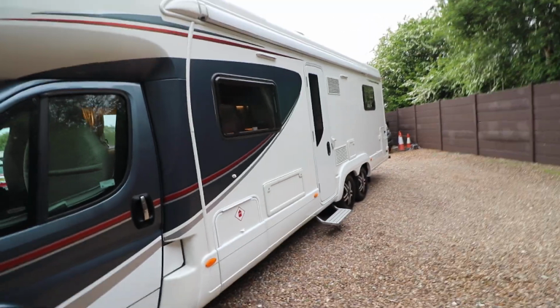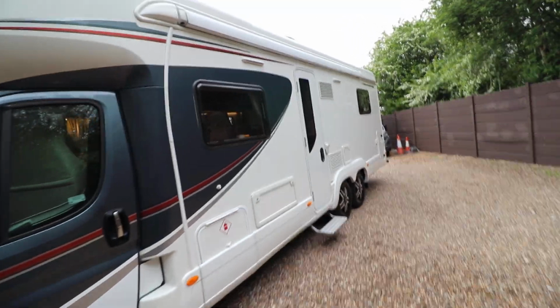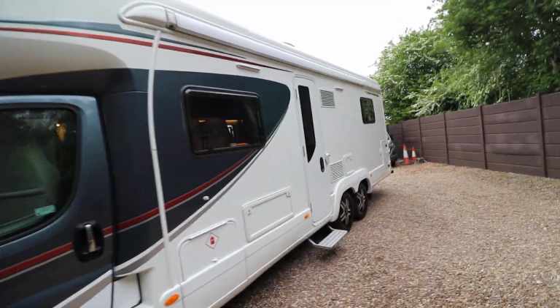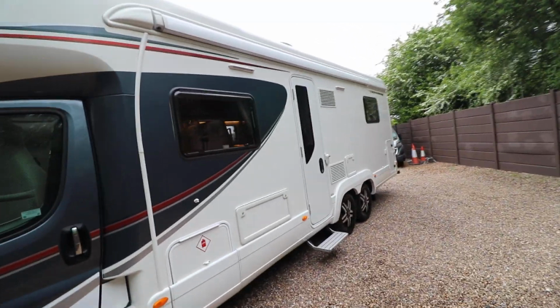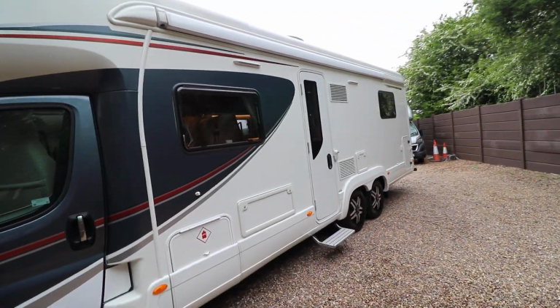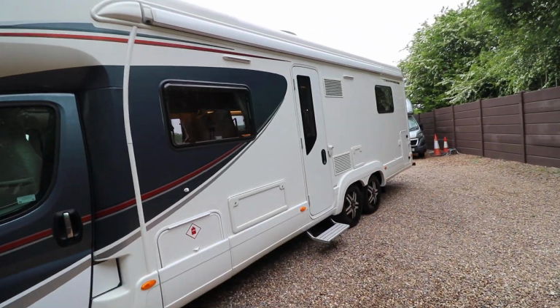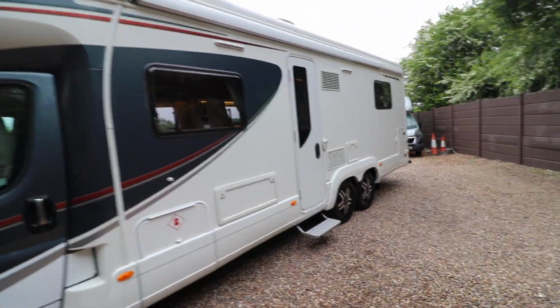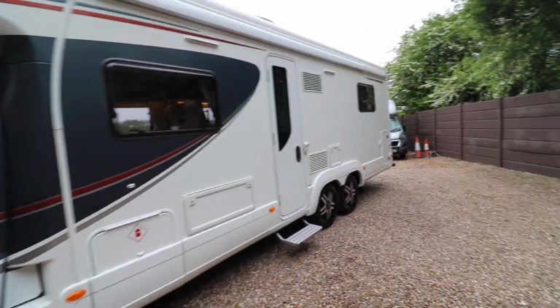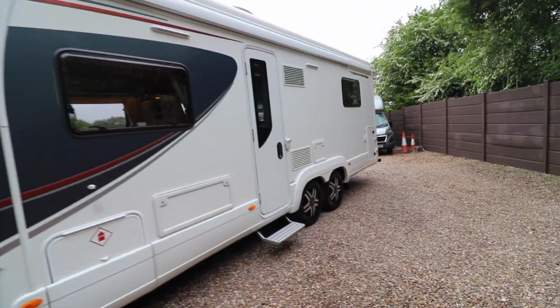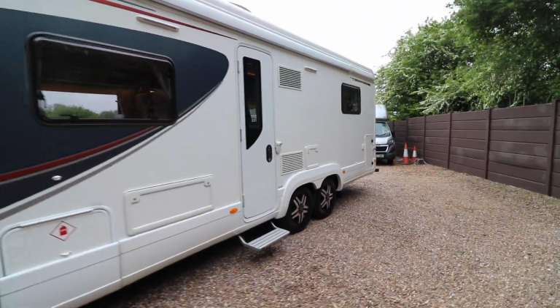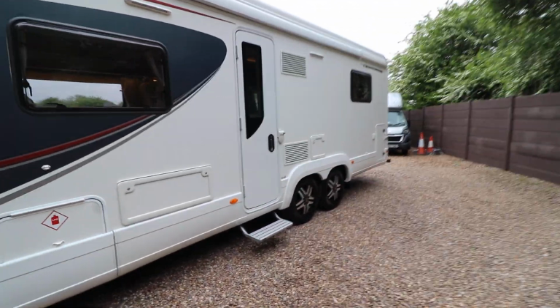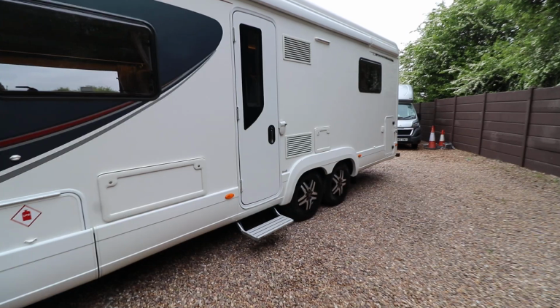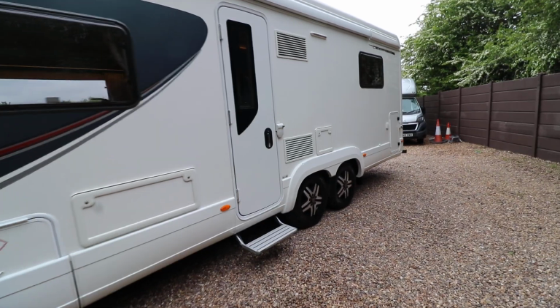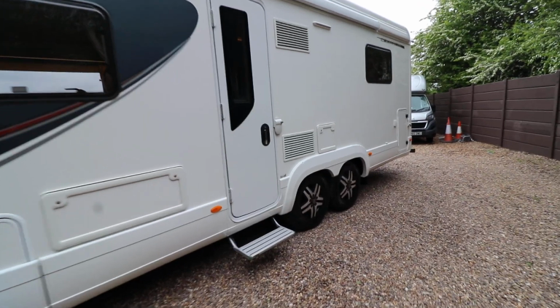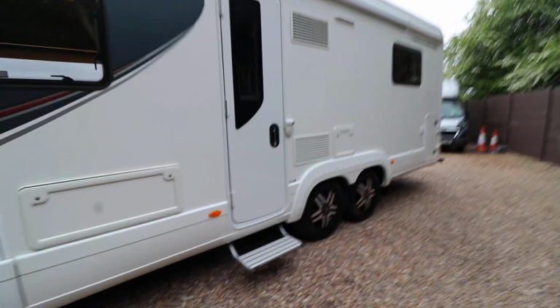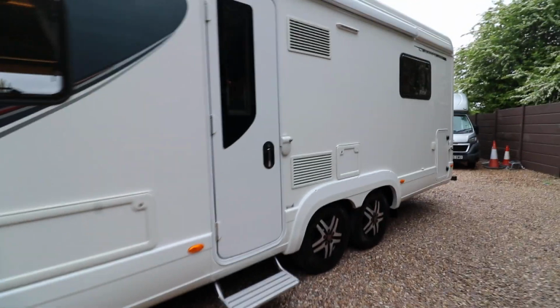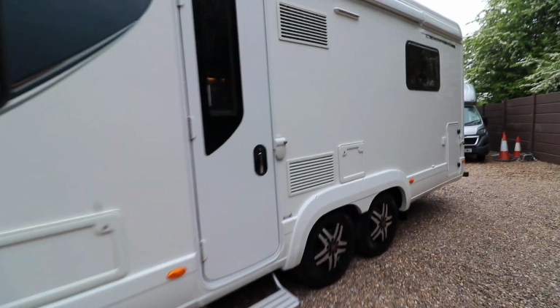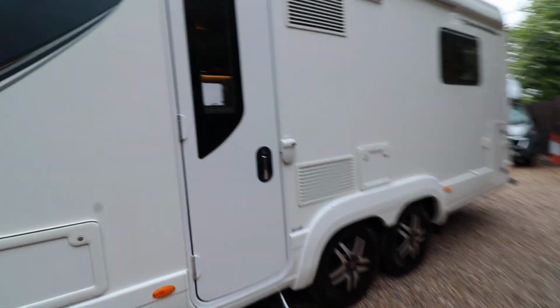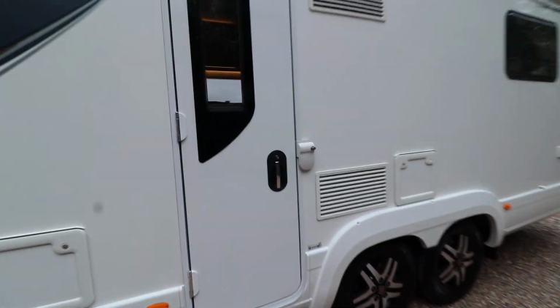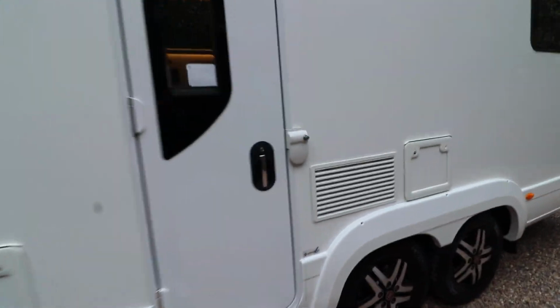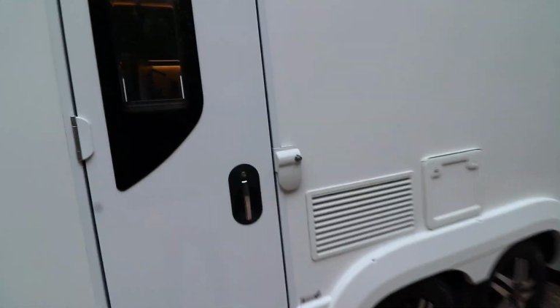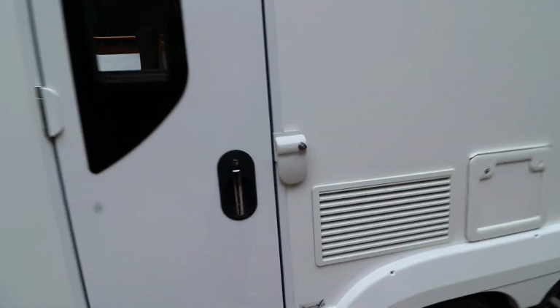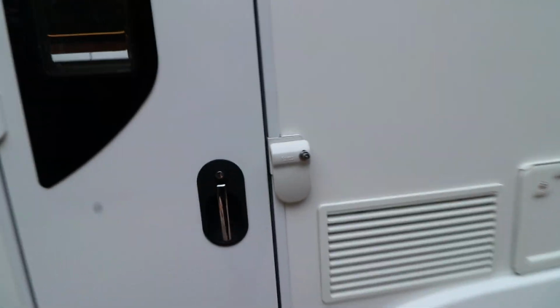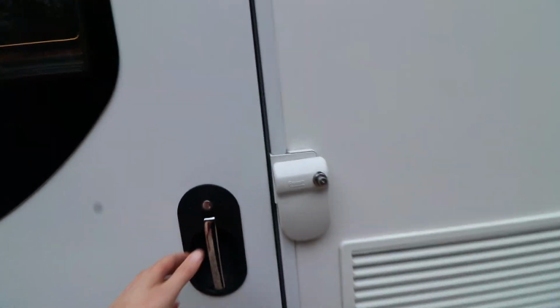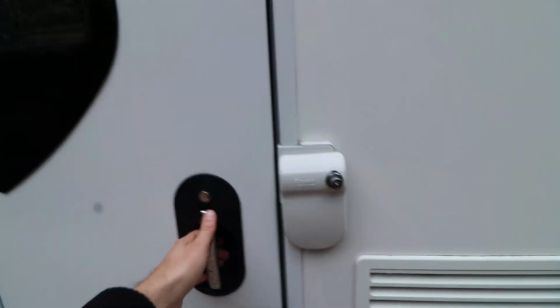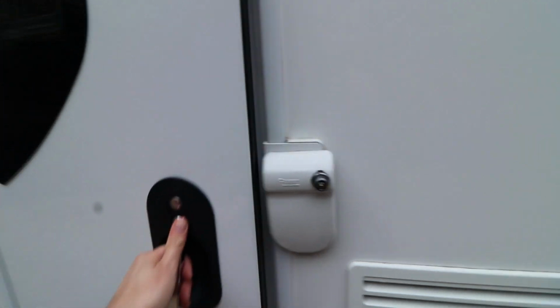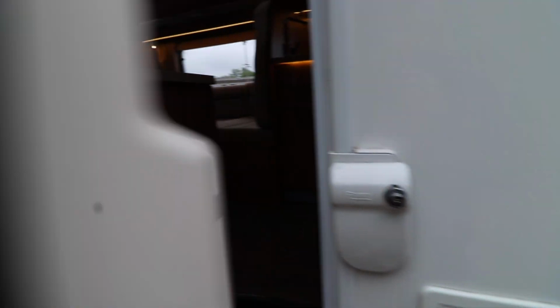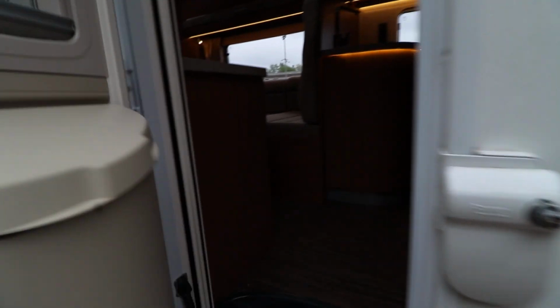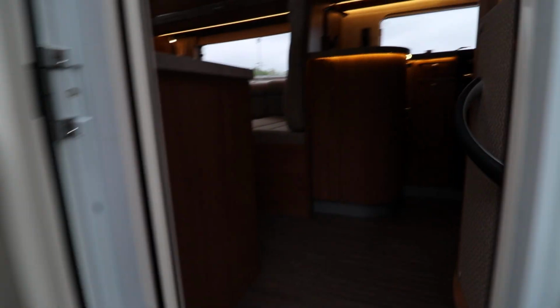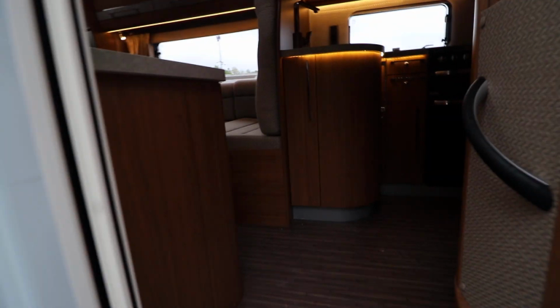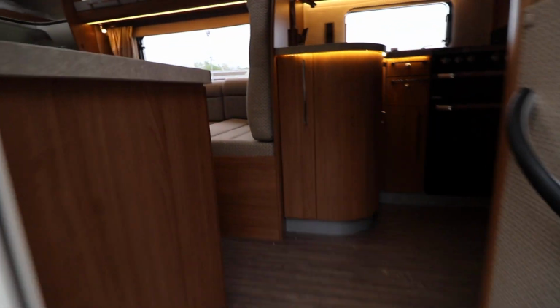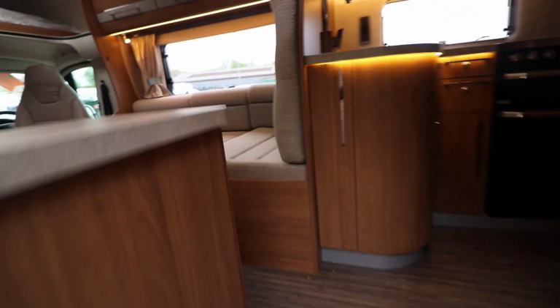From here you can see it has an awning. On top there is a digital aerial, and at the back there is a tow bar and cycle rack as well. There's an additional security lock on the door. It's a six berth.